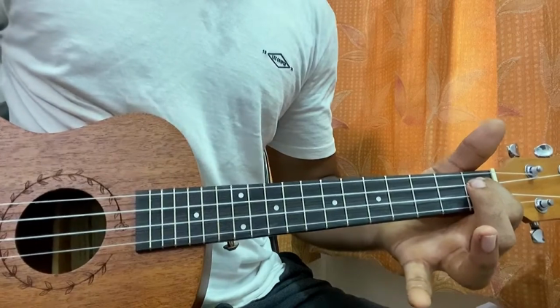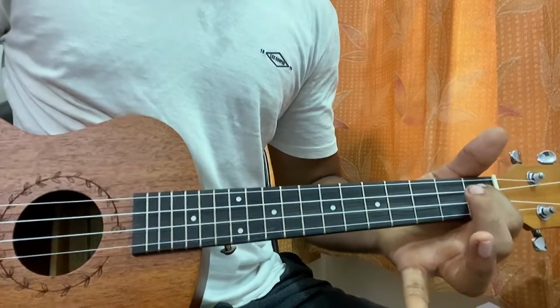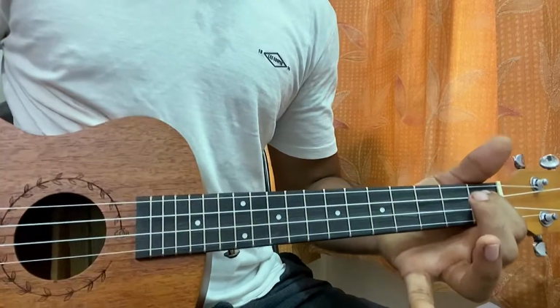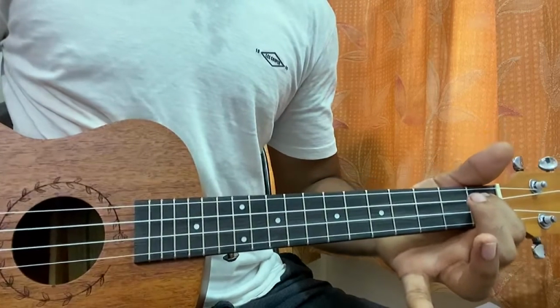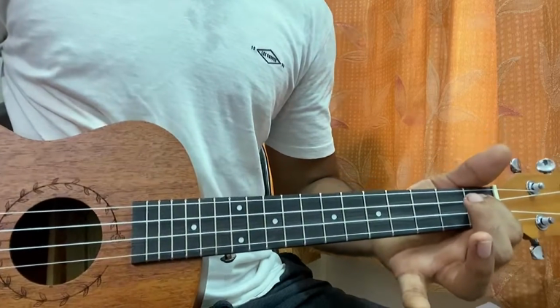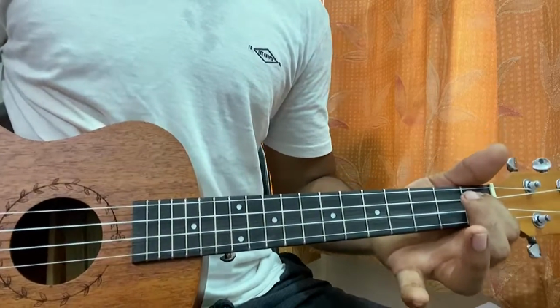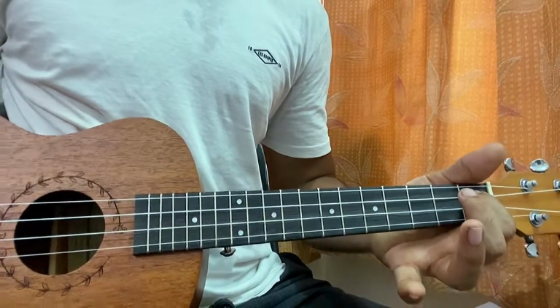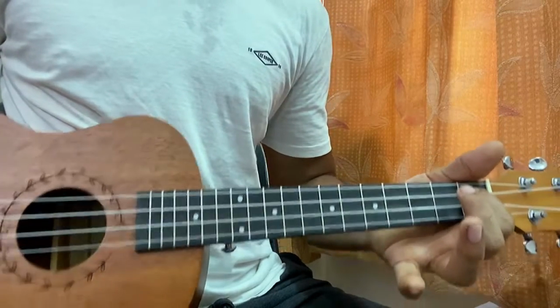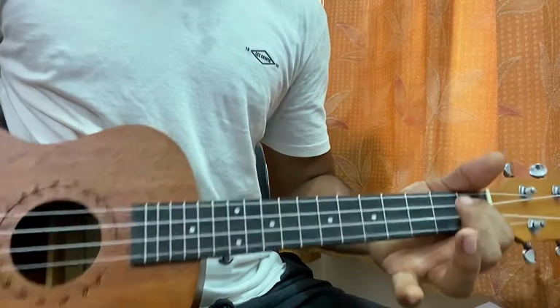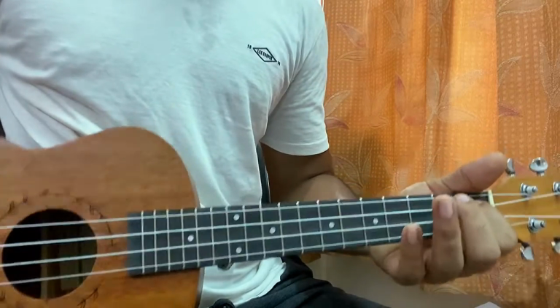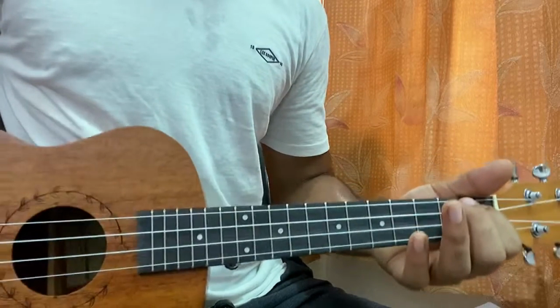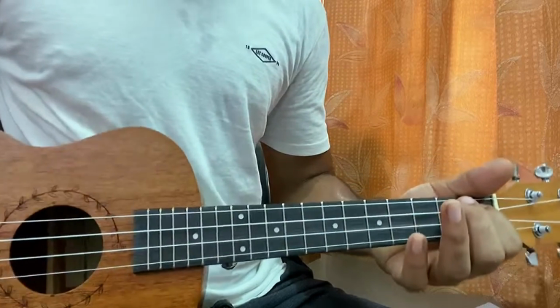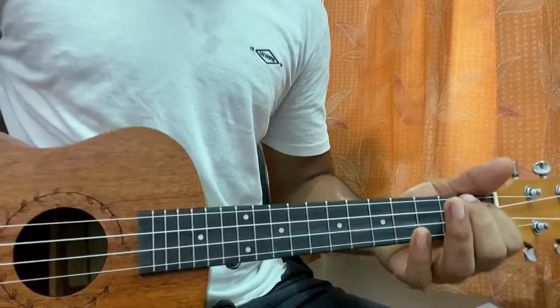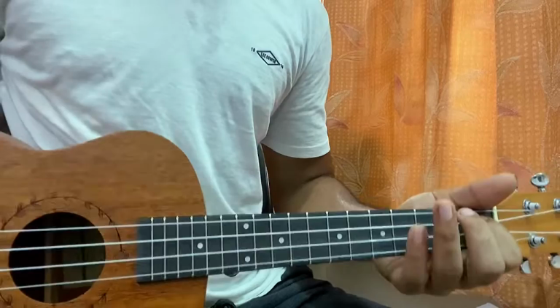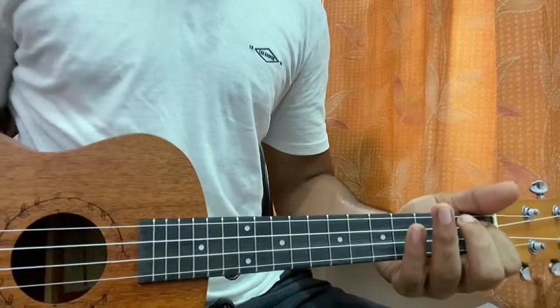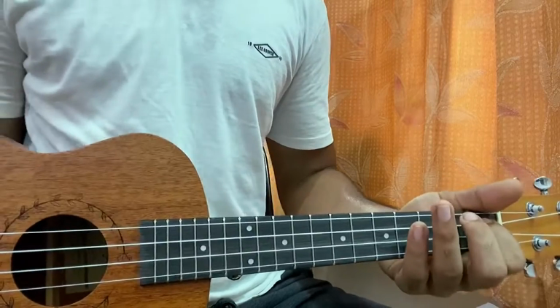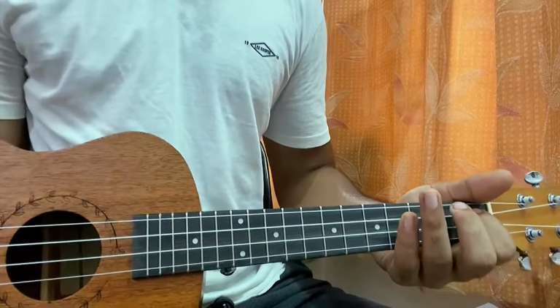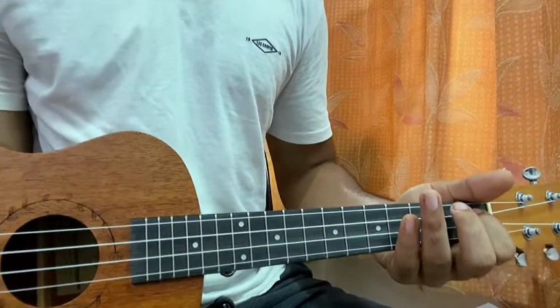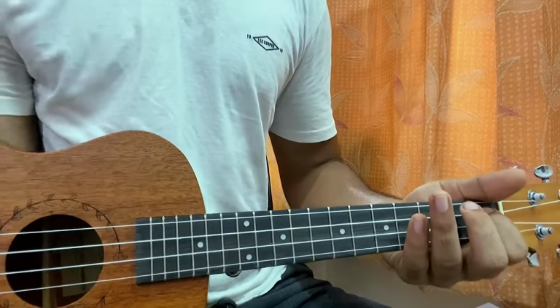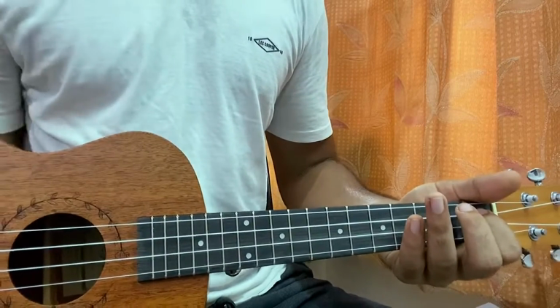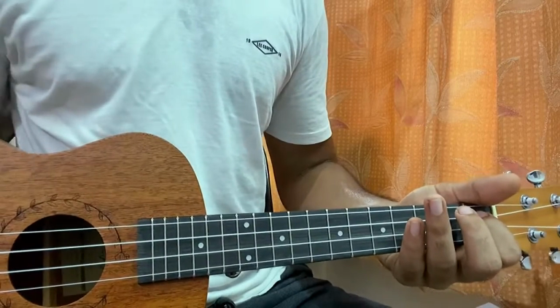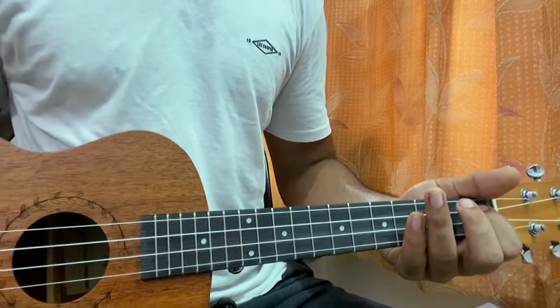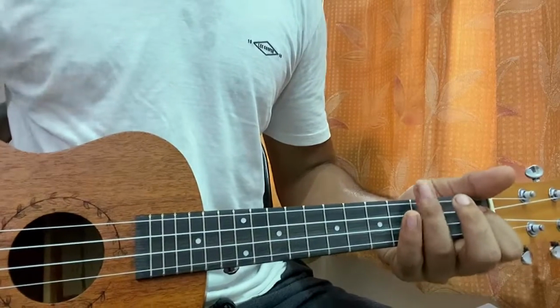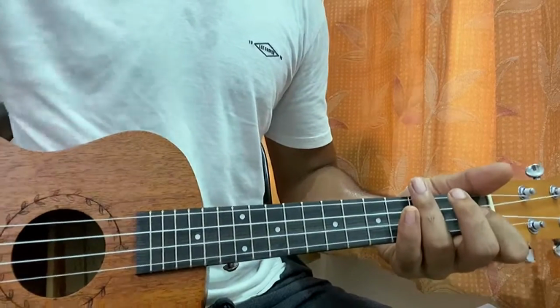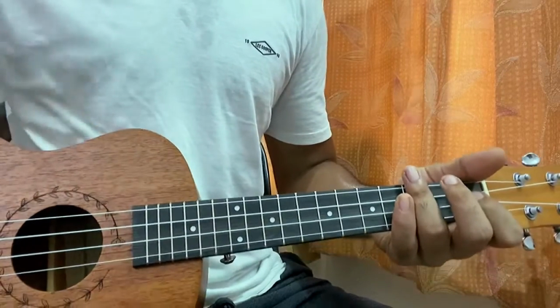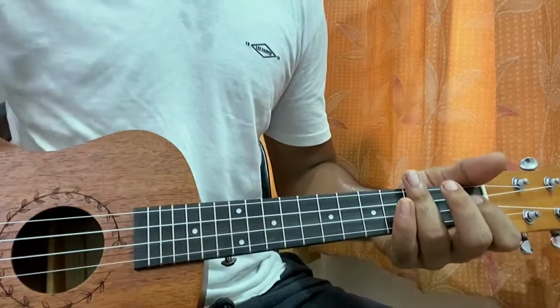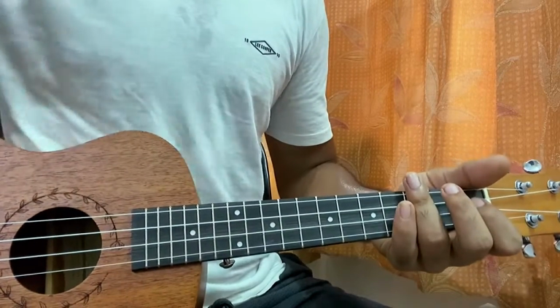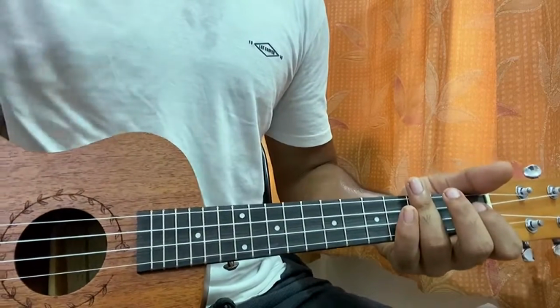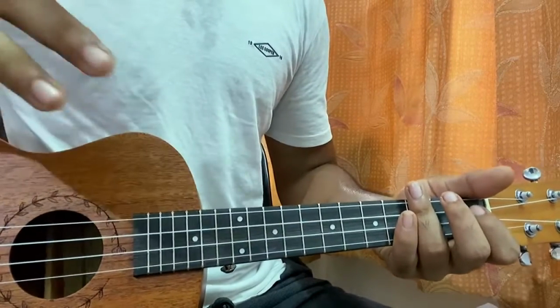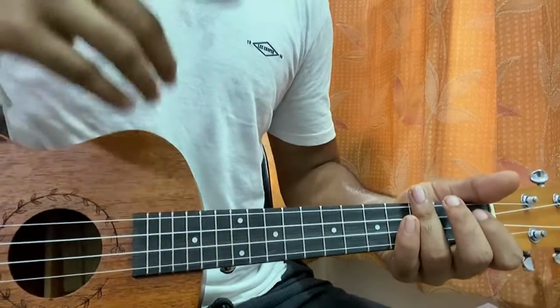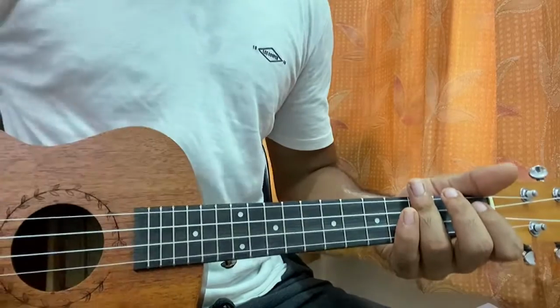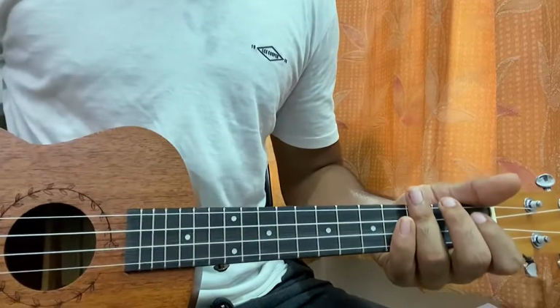Hi guys, we're gonna look at Day 4 'I Am' by Billie Eilish. The song is really easy to play. We have the same chord progression, nice little easy chords on the ukulele just going throughout the whole song. So with no further ado, let's have a look at the chord shapes.